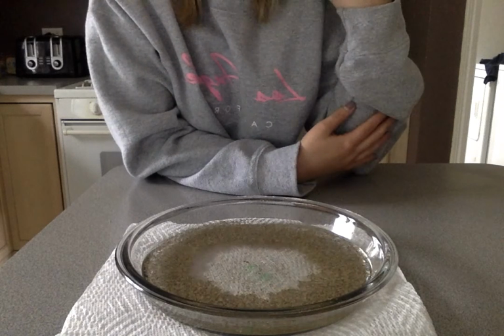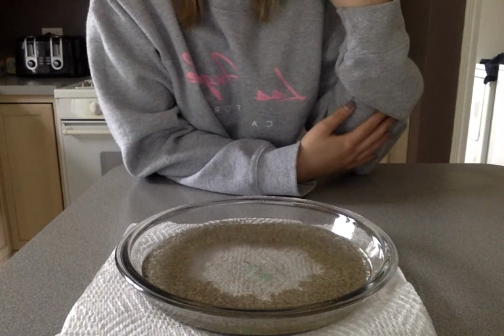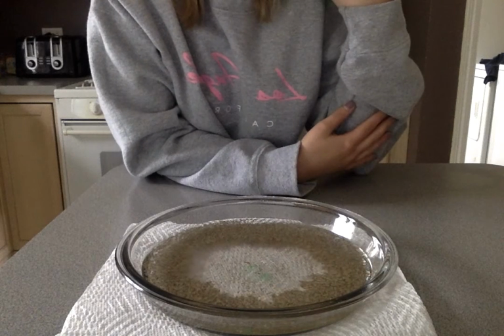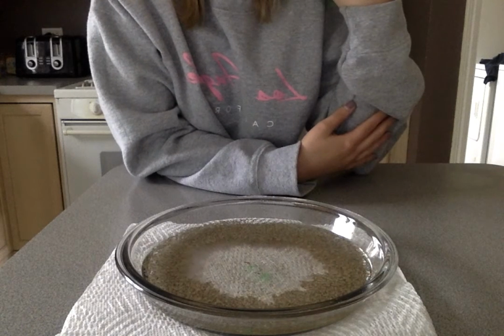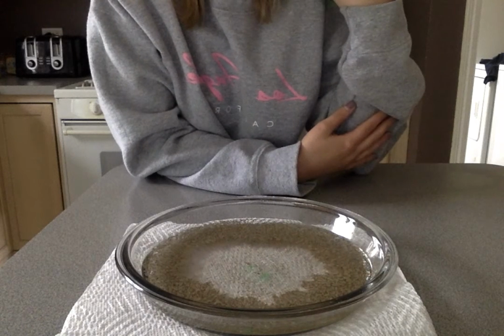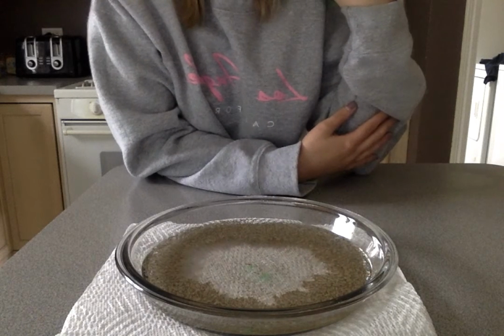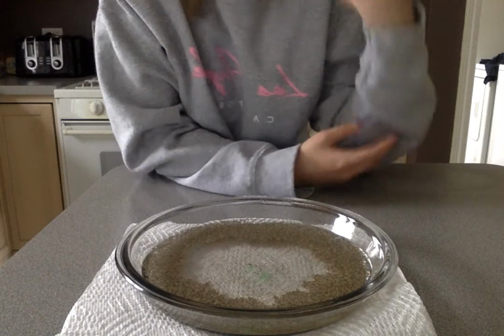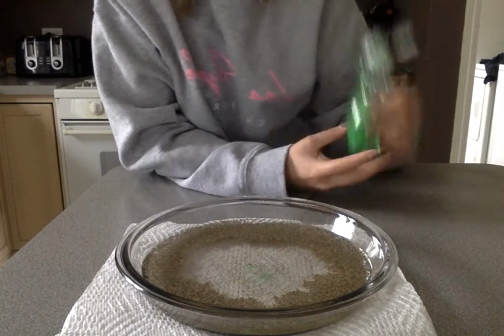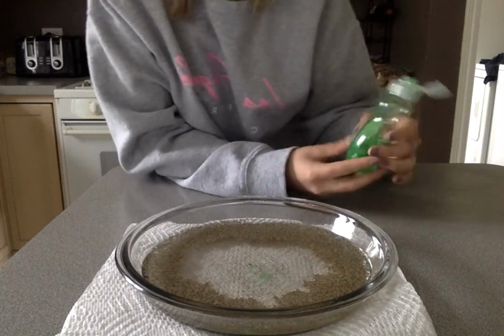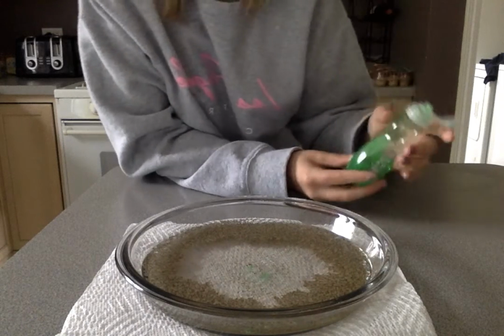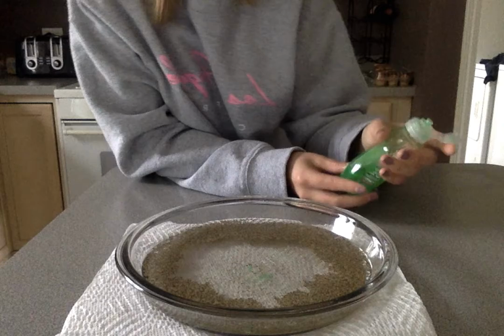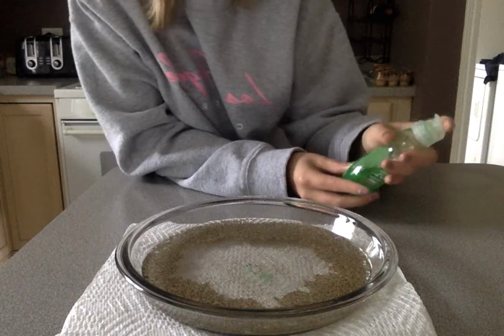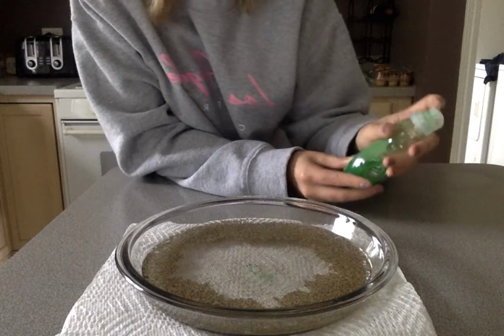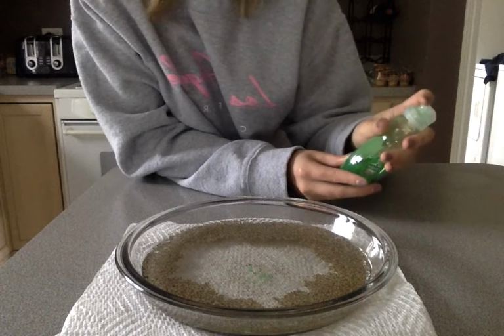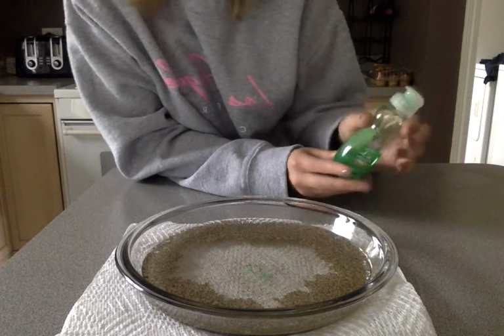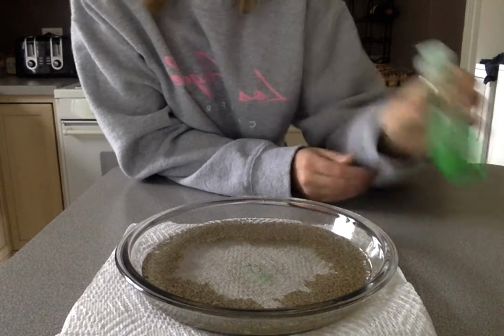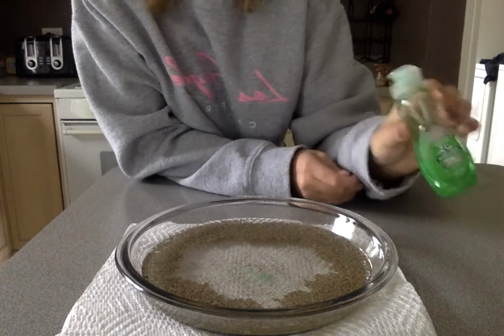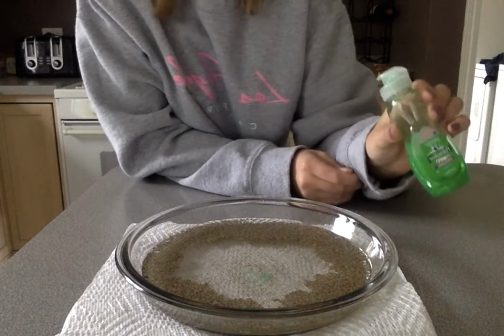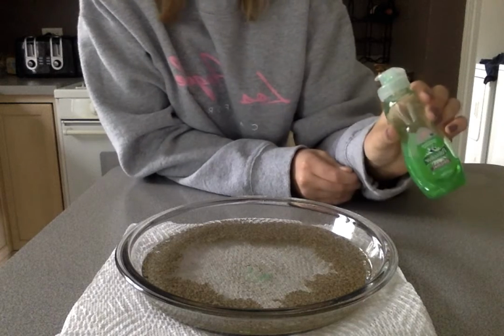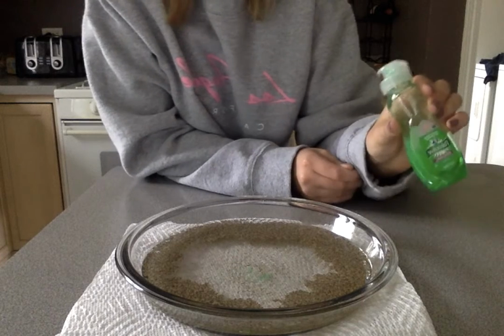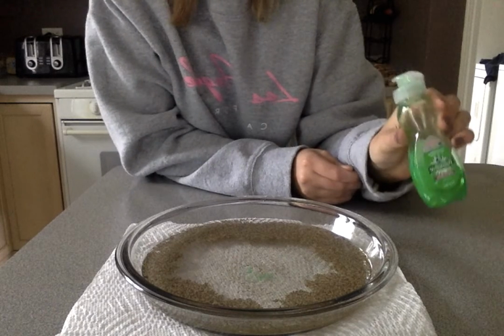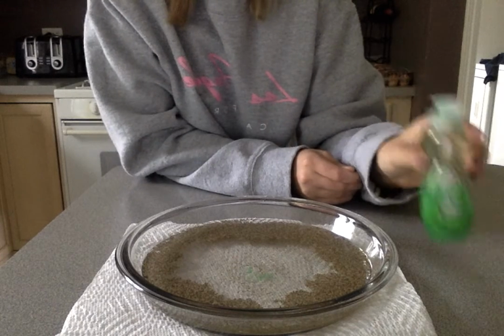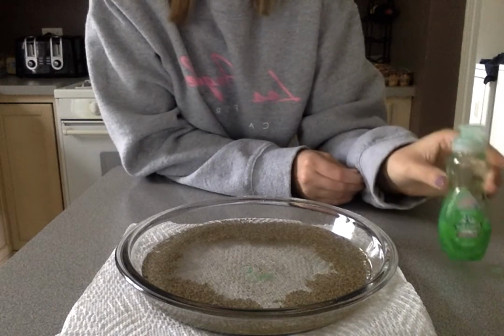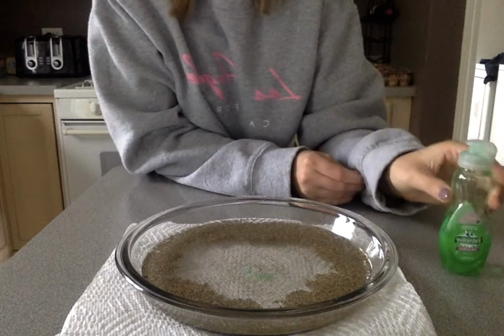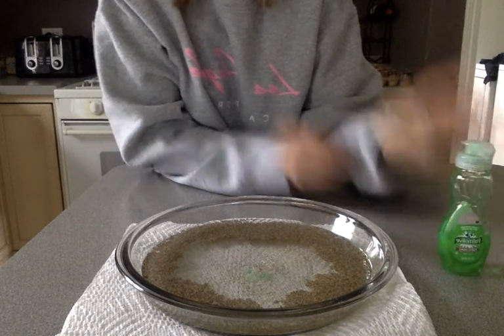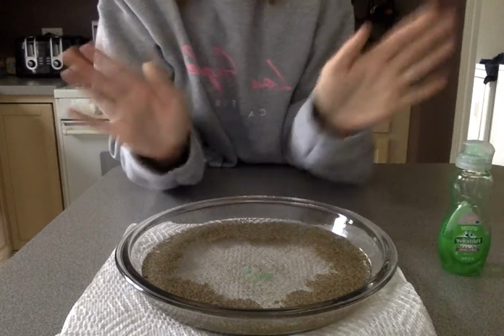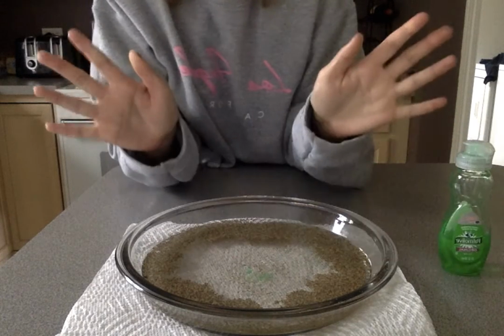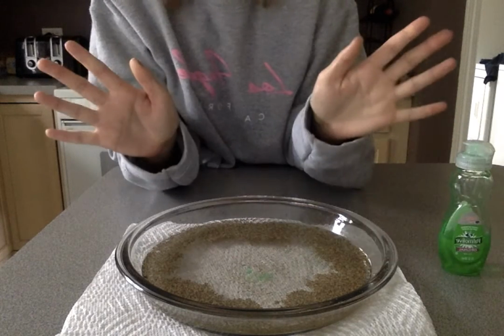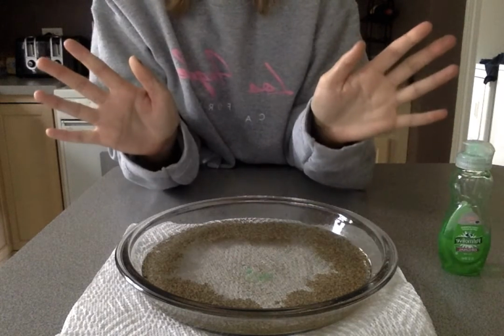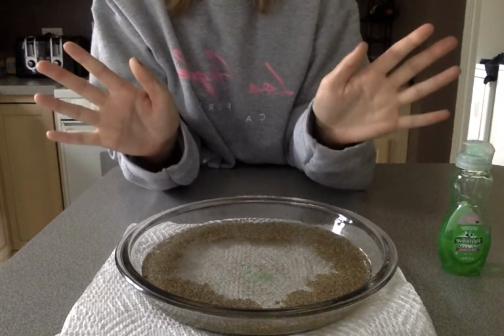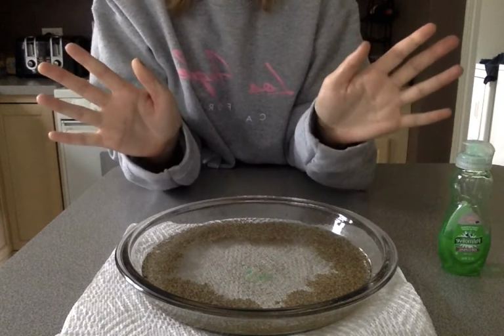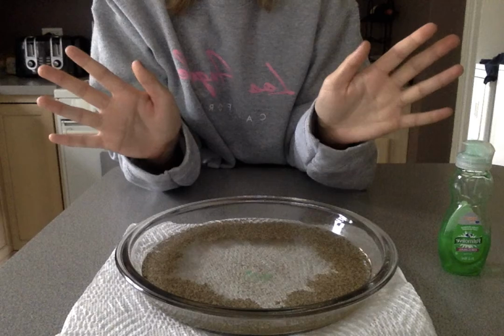Did you see that? So what happened was the soap is protecting us and our hands from all these germs.